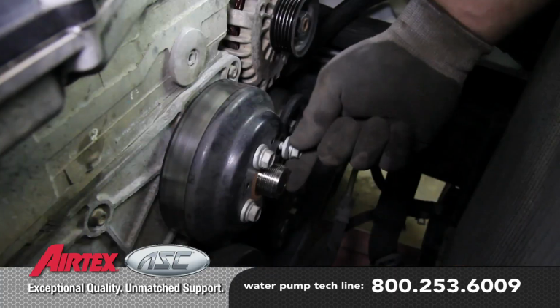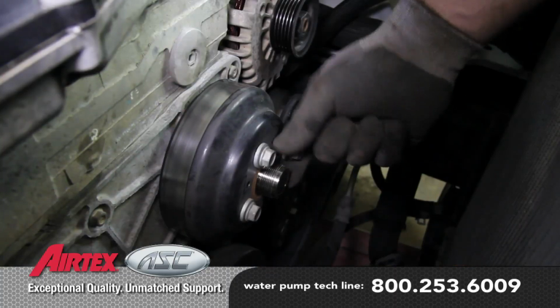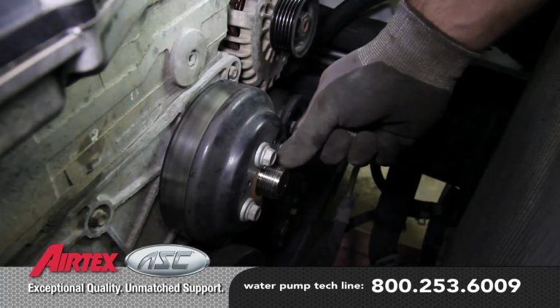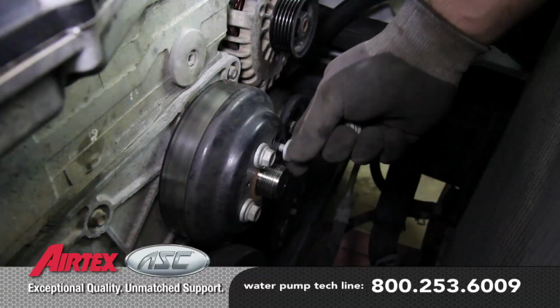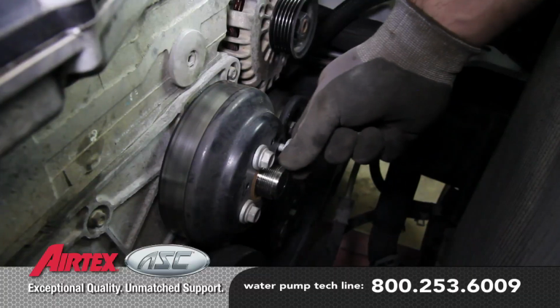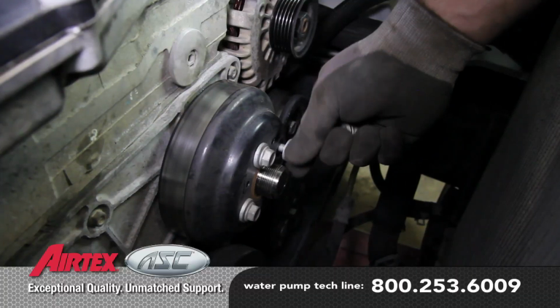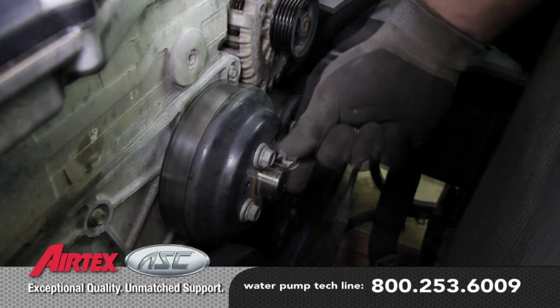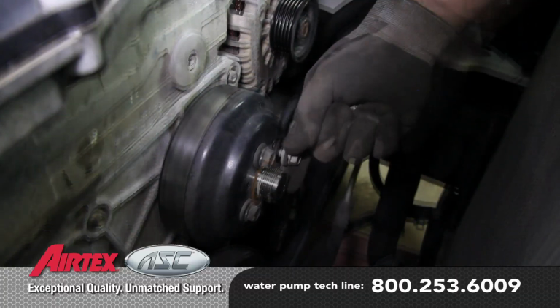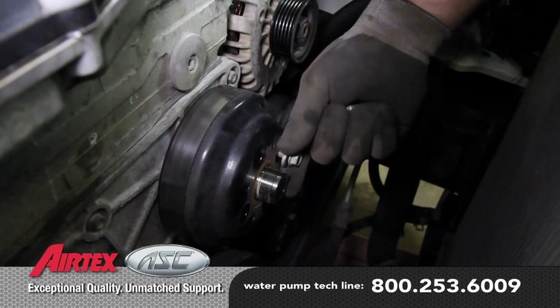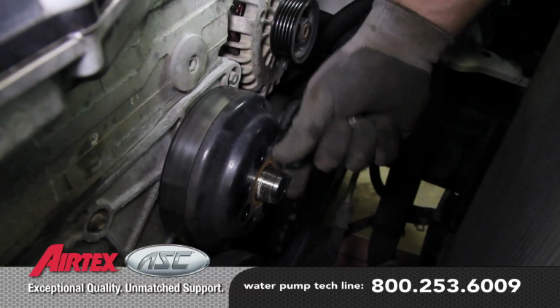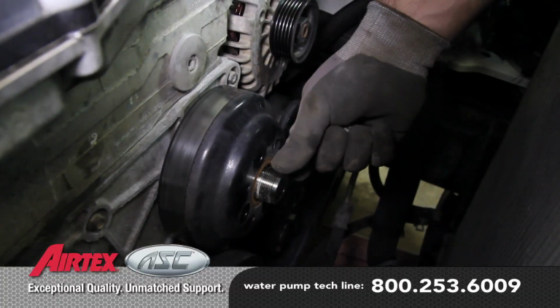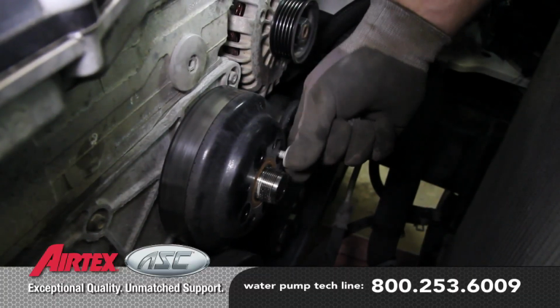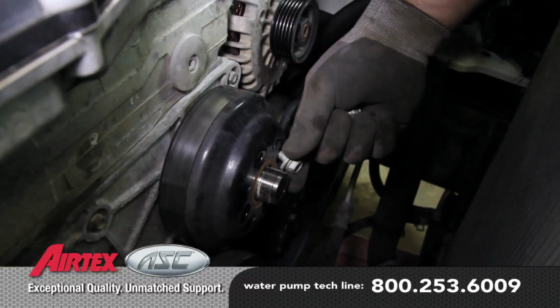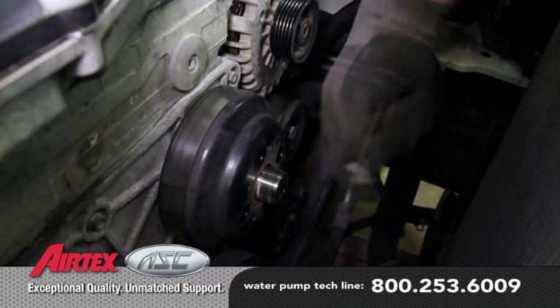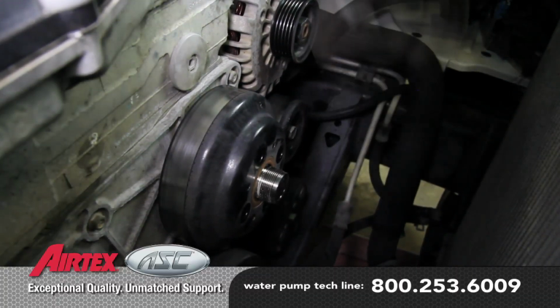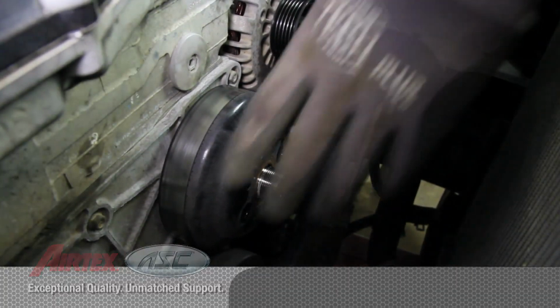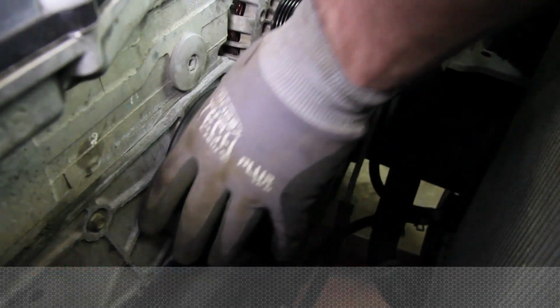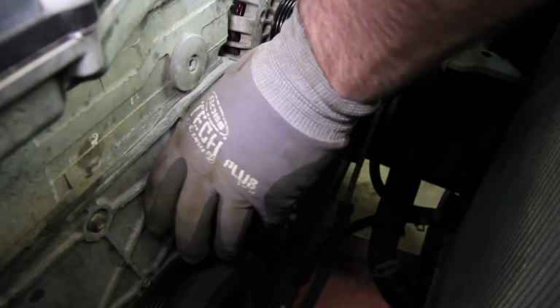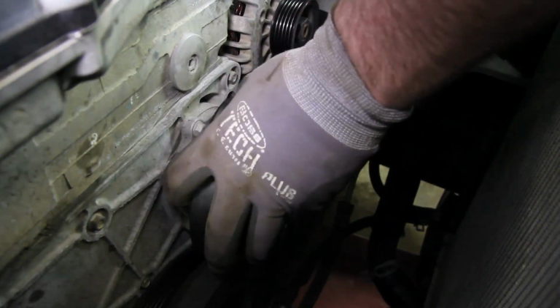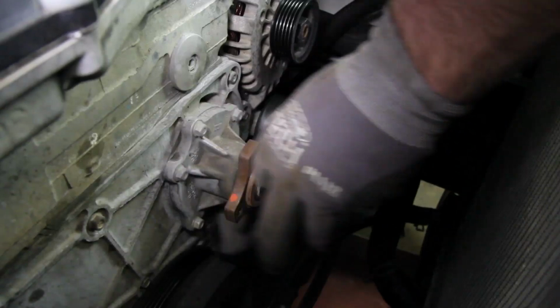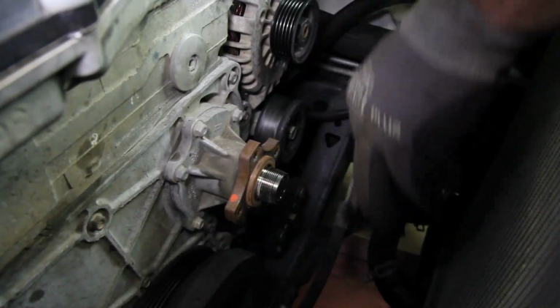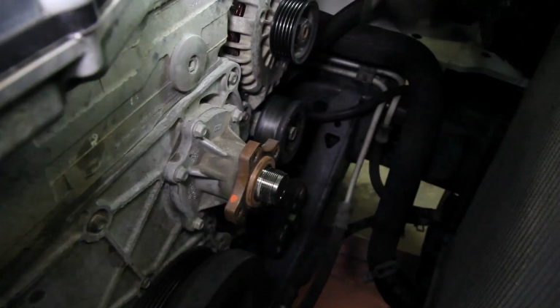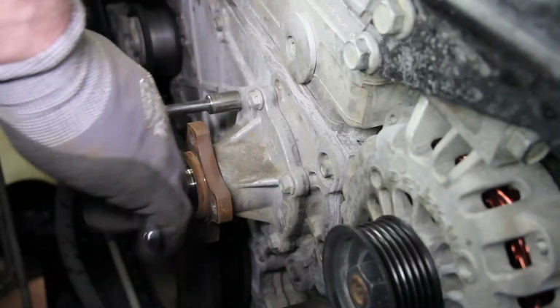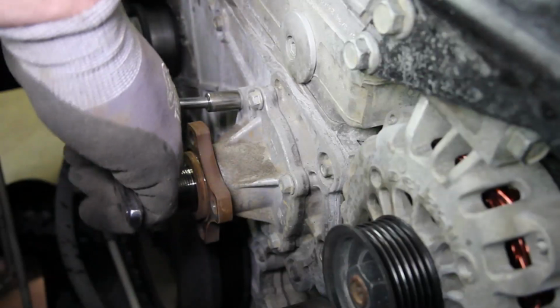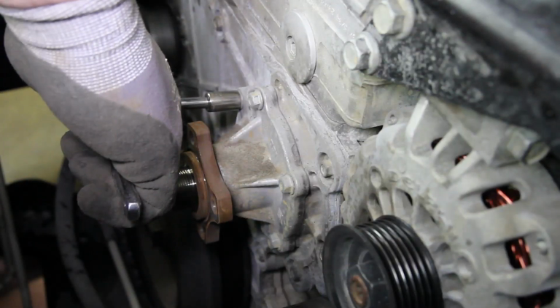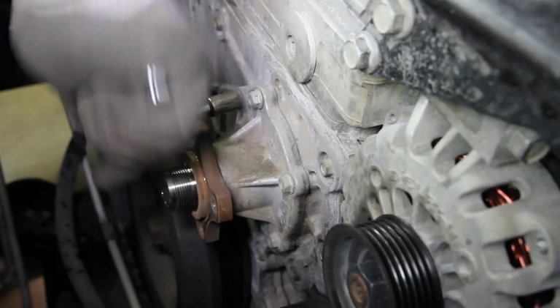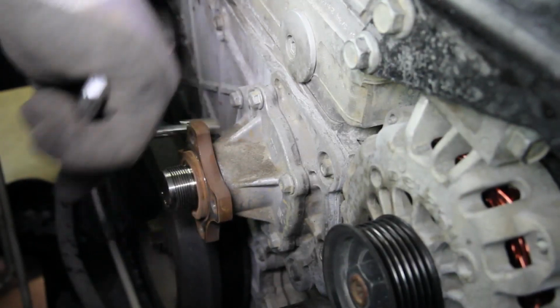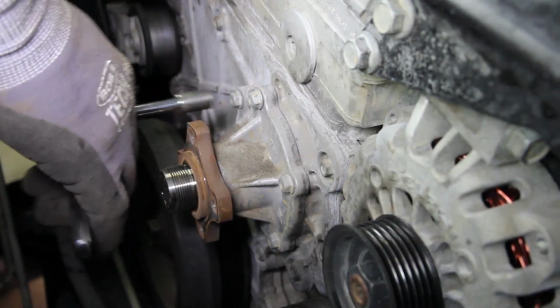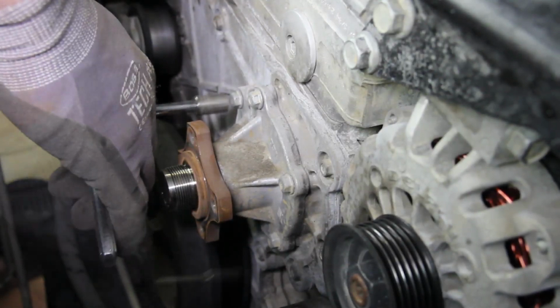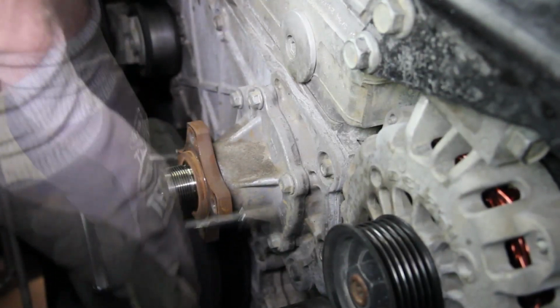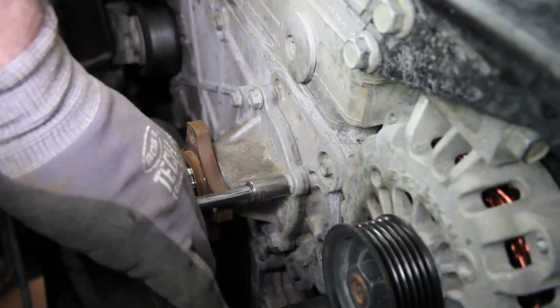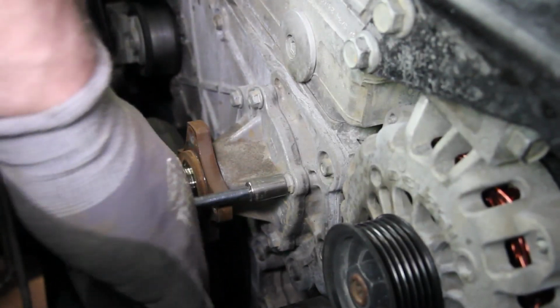Remove the four bolts holding the water pump pulley in place. As you remove the water pump, be sure and capture any residual coolant.